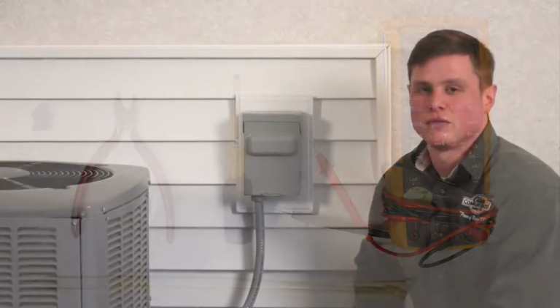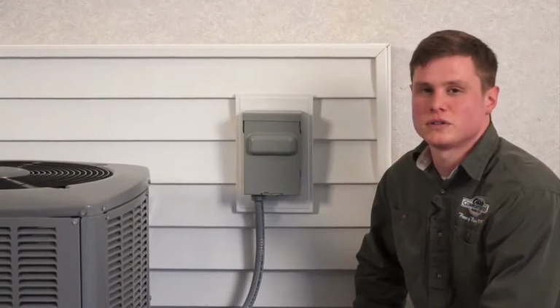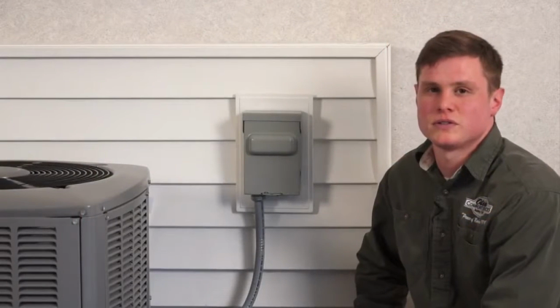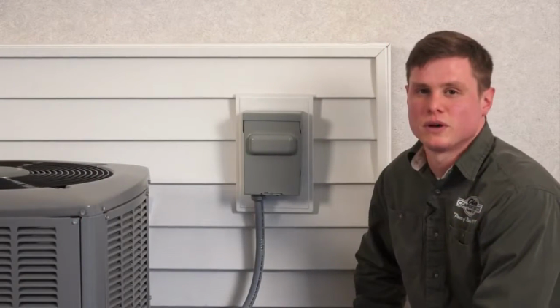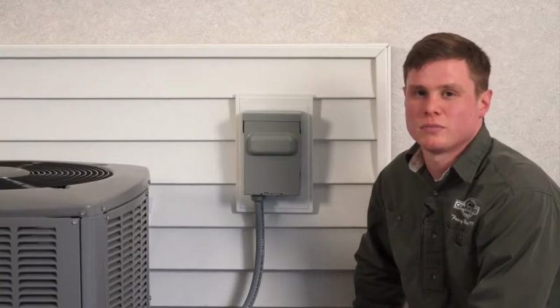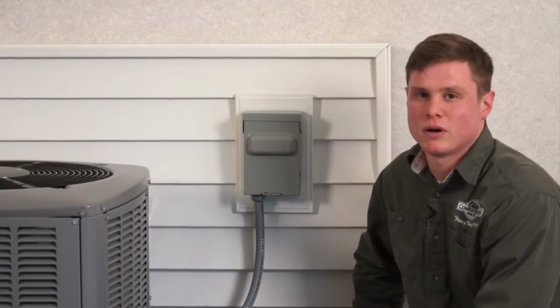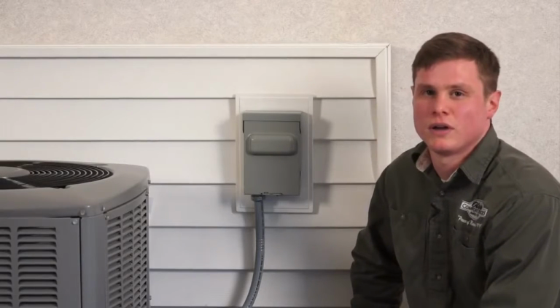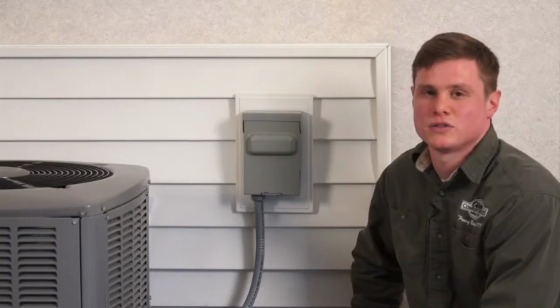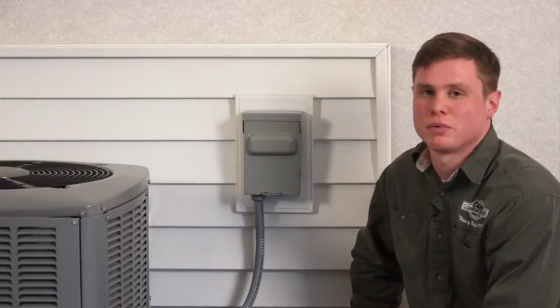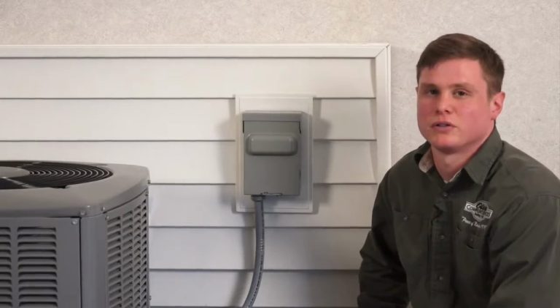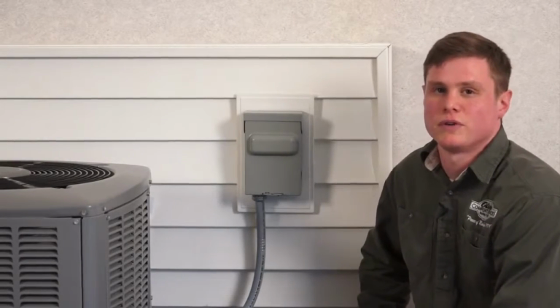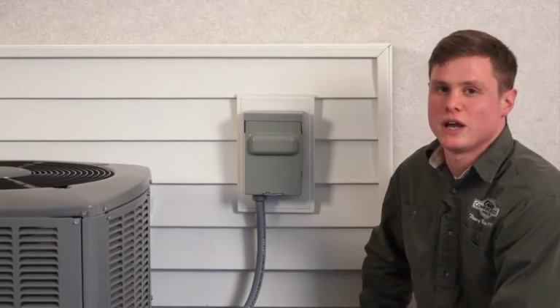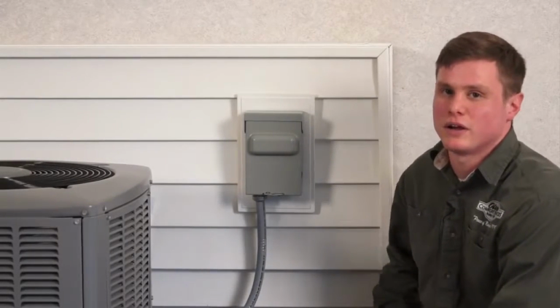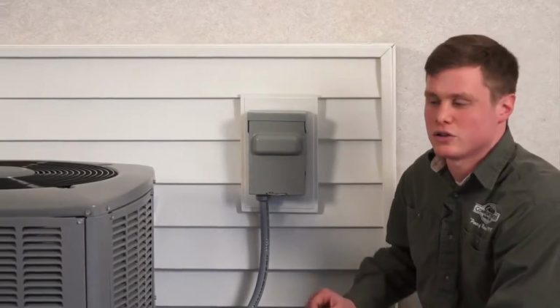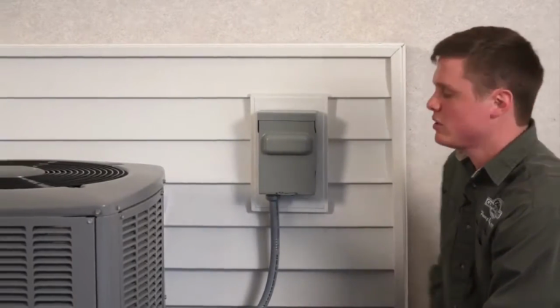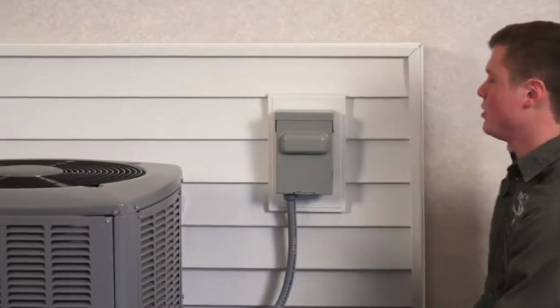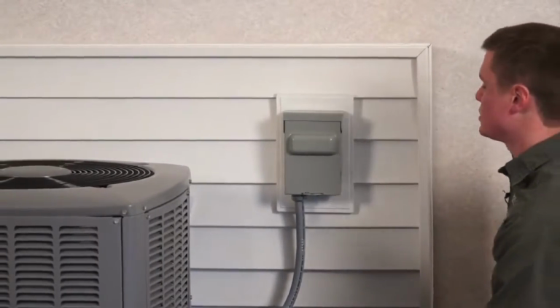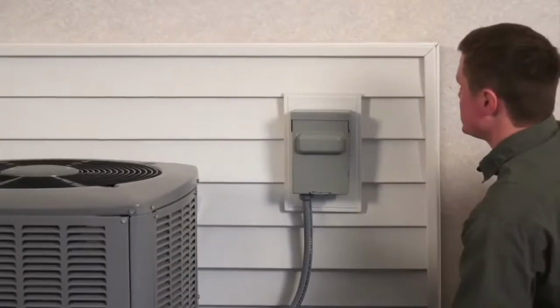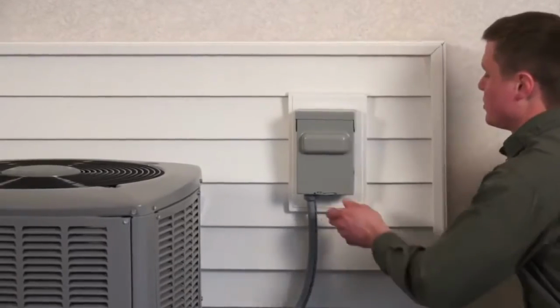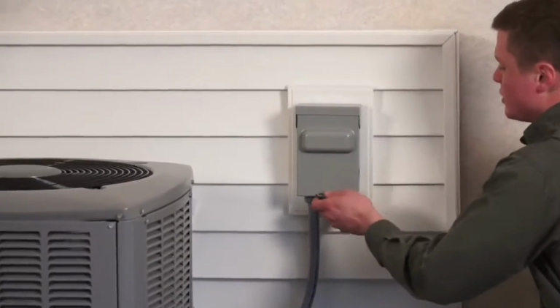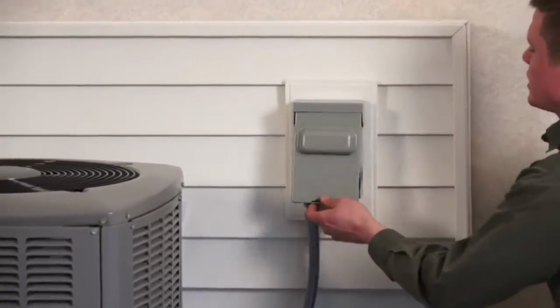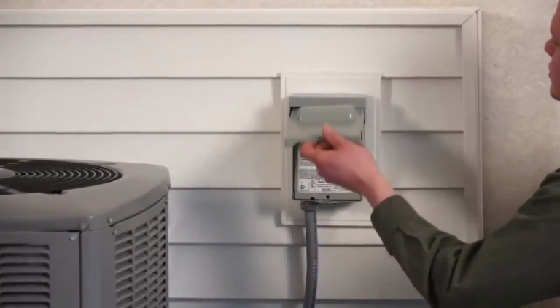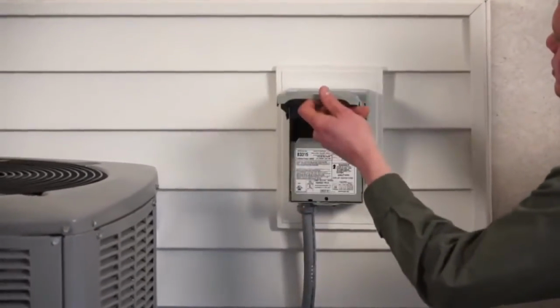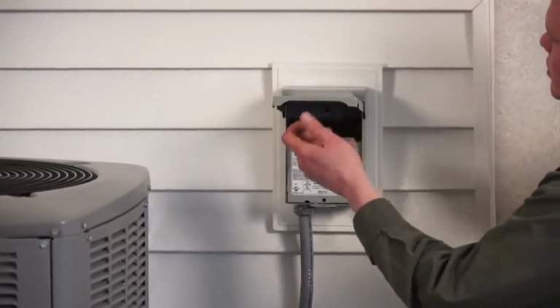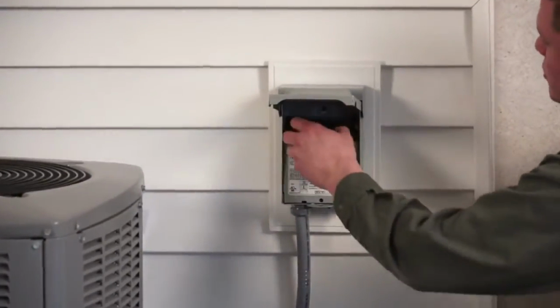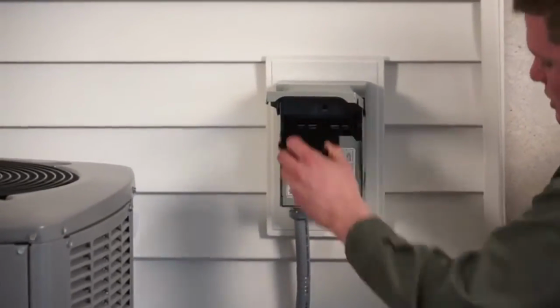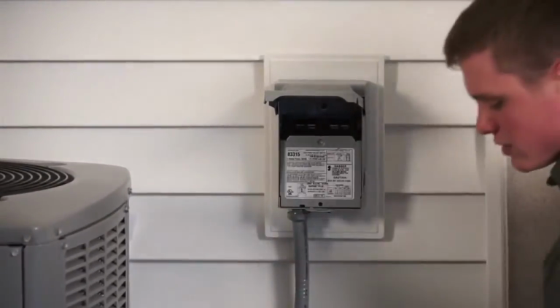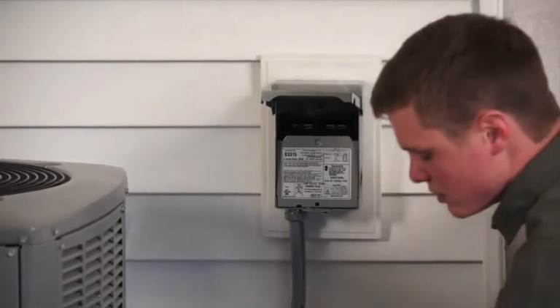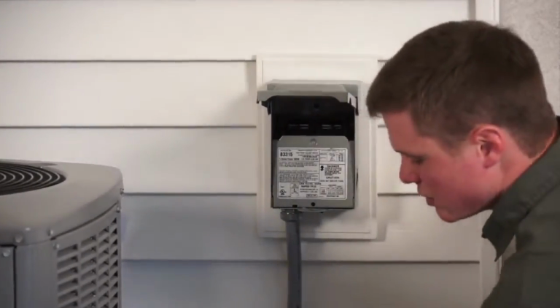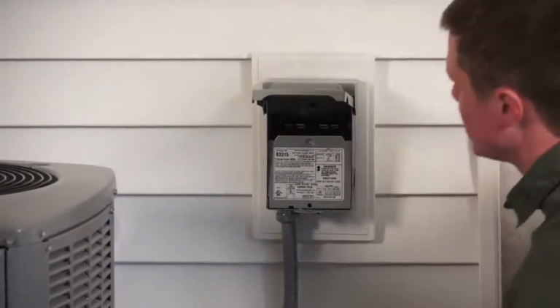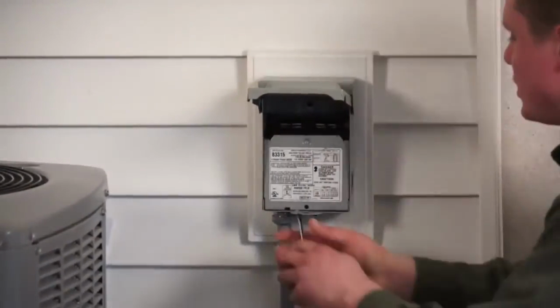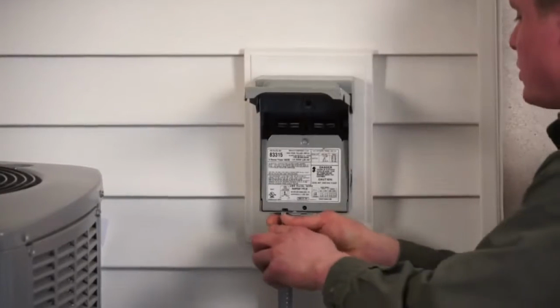First things first, you want to shut the power off at the circuit breaker to the furnace and the air conditioner. Once that is done, you want to go to the disconnect, remove the disconnect, and remove the label plate.